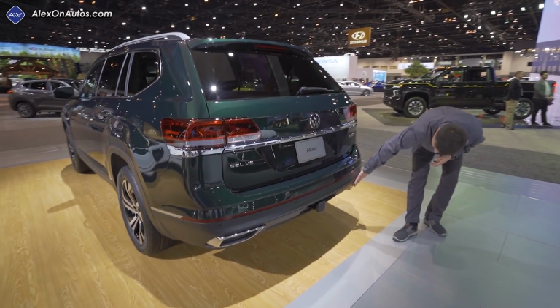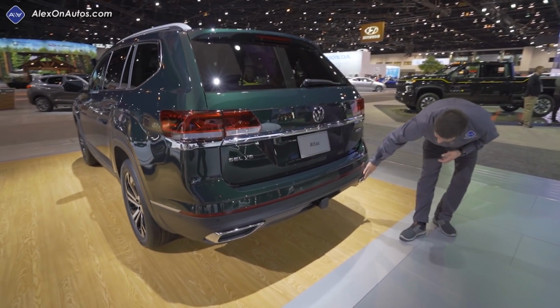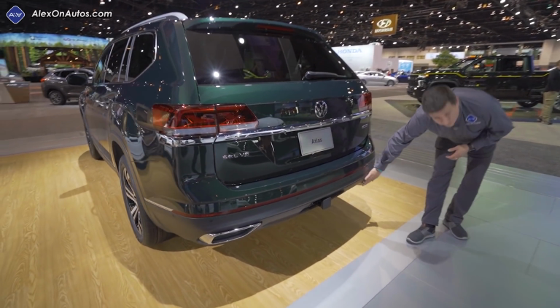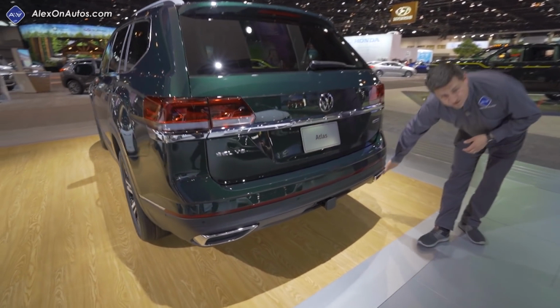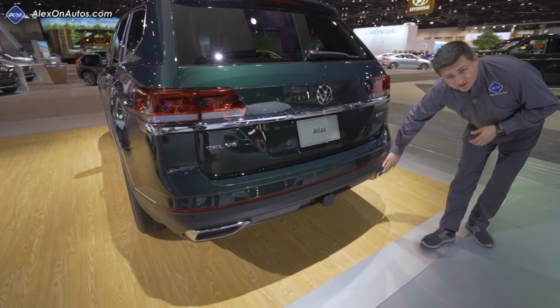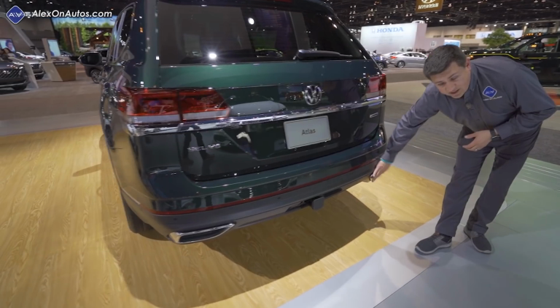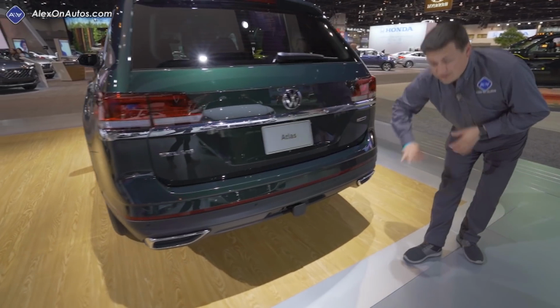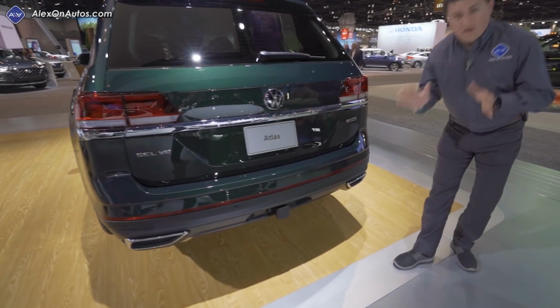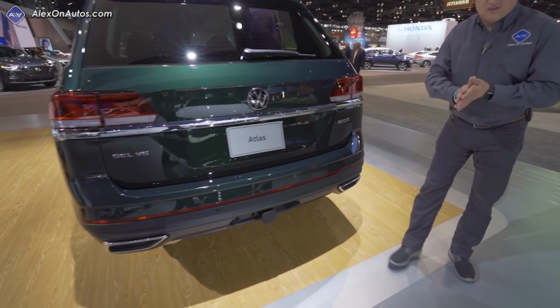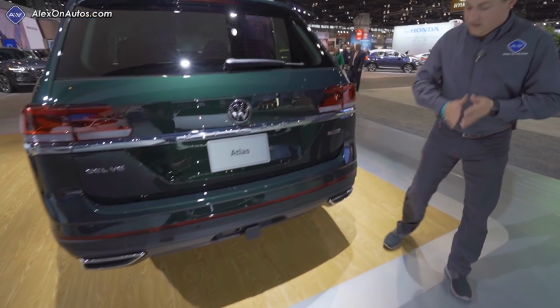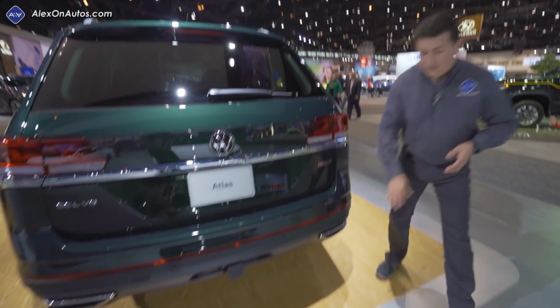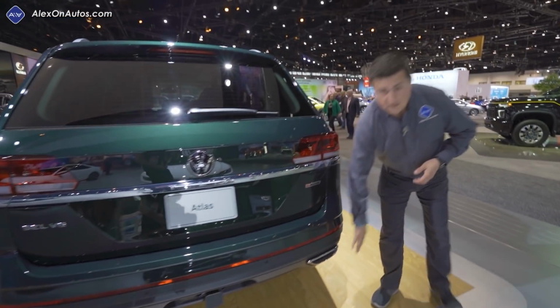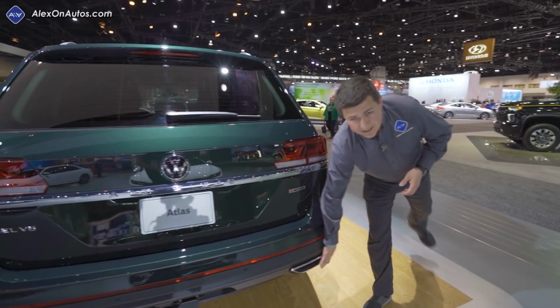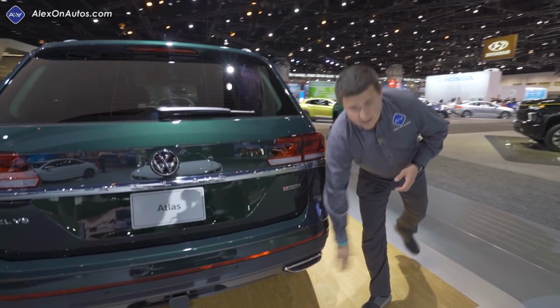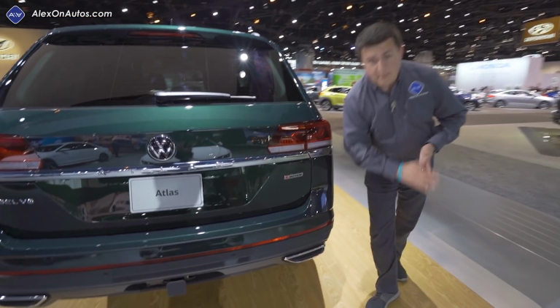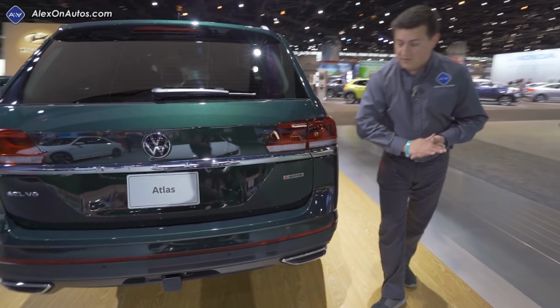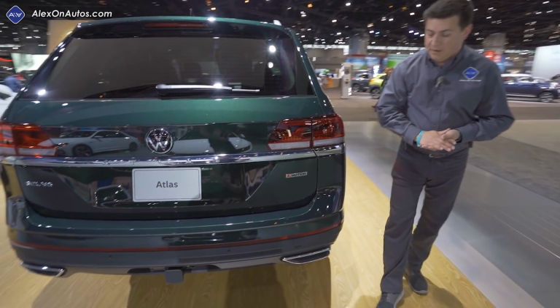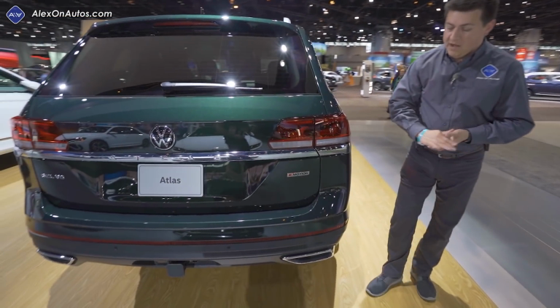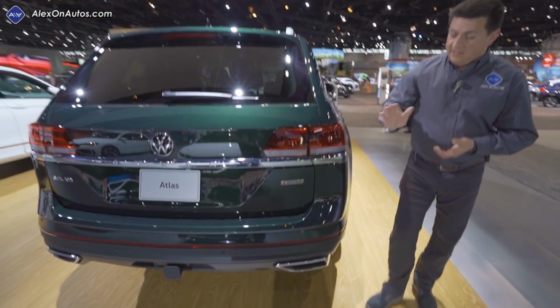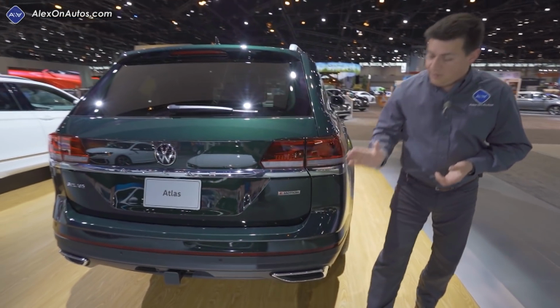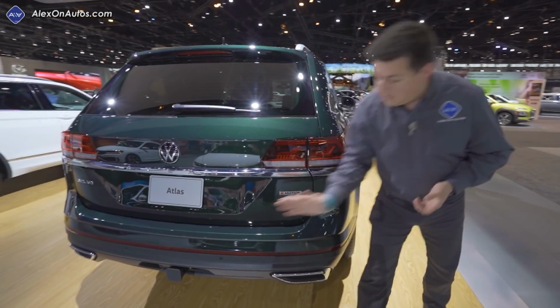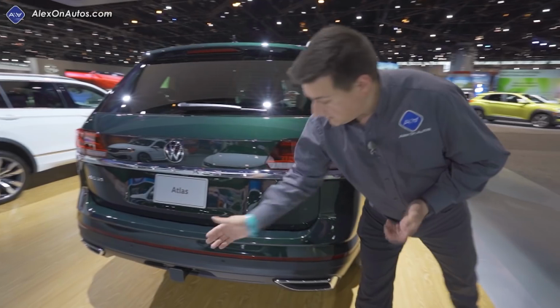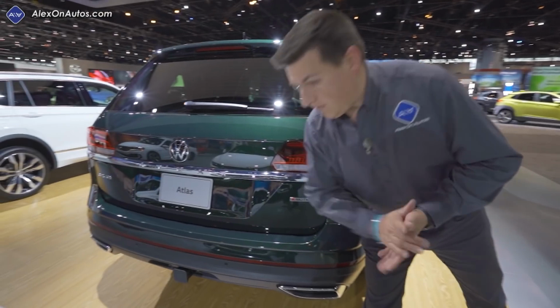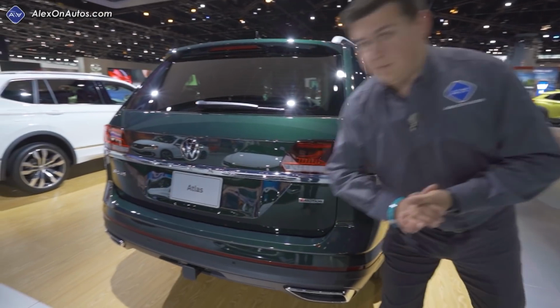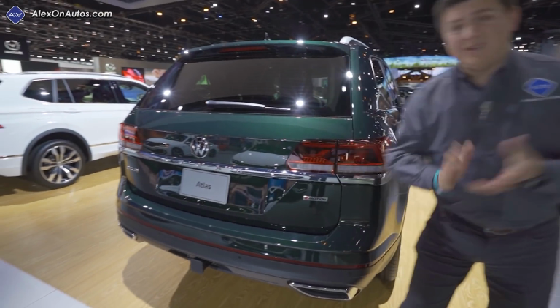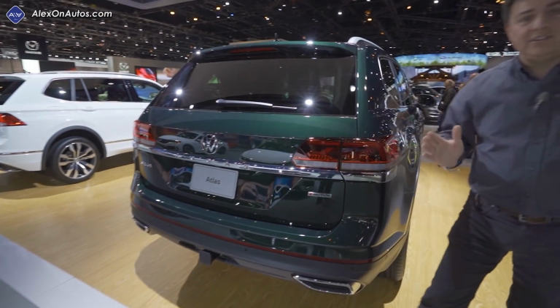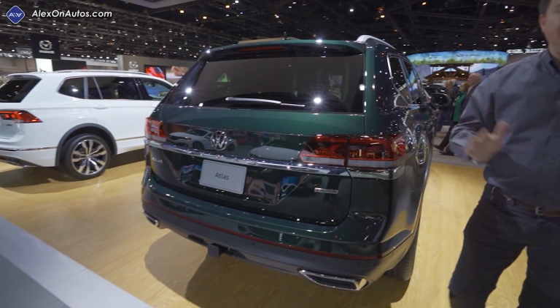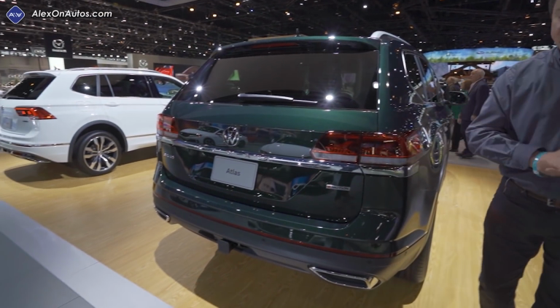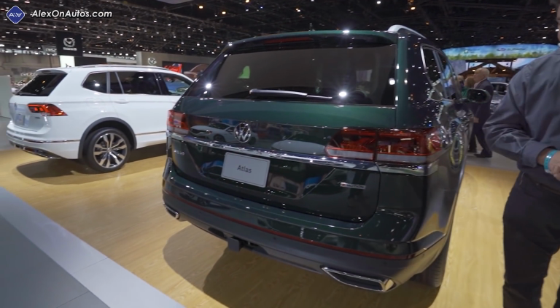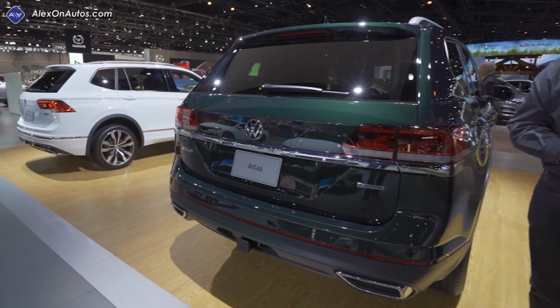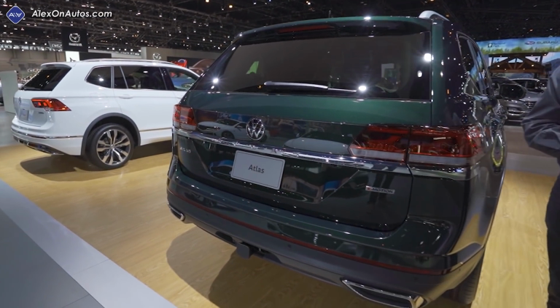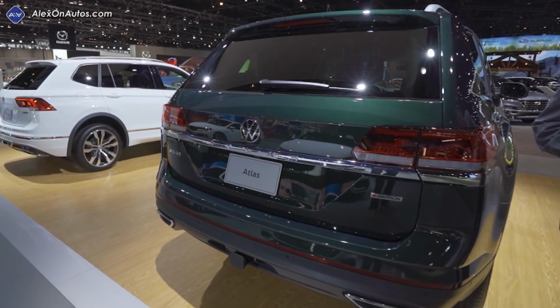In the rear we have integrated exhaust tip finishers, but they're not functional — the real exhaust tip is tucked up under the bumper. You can see we have a two-inch receiver back there because we can tow up to five thousand pounds in the Atlas.